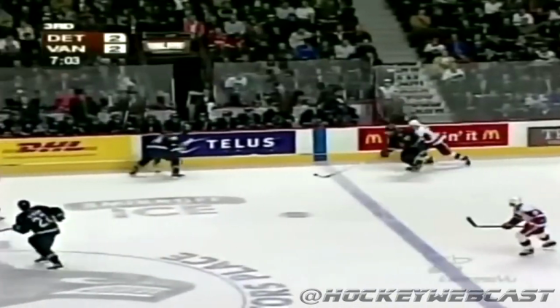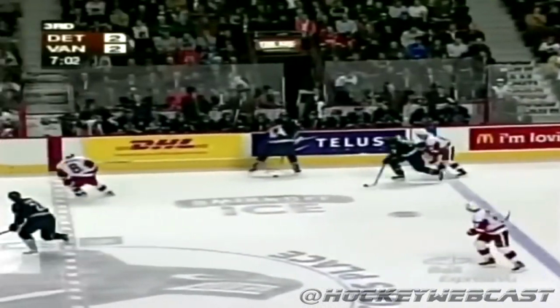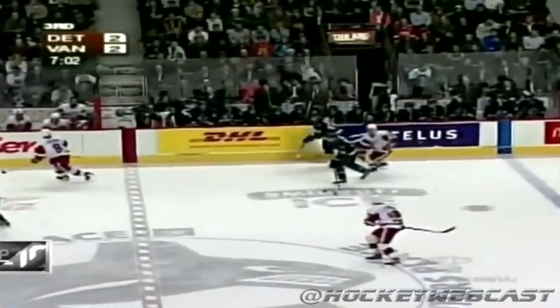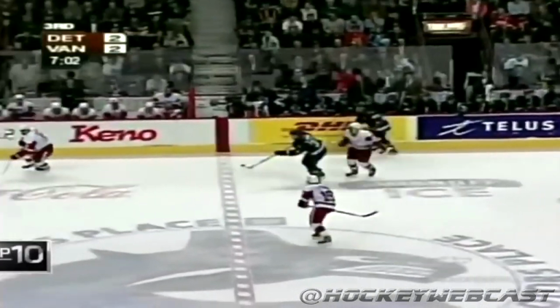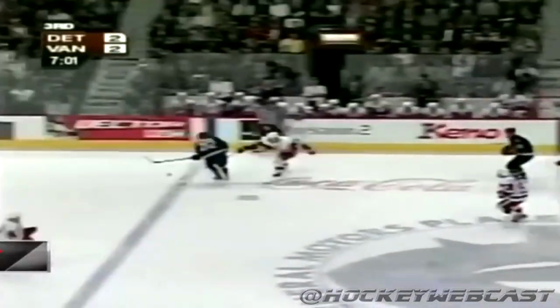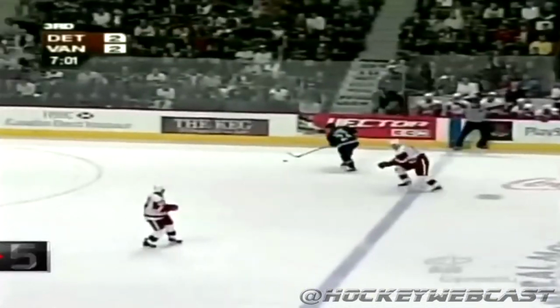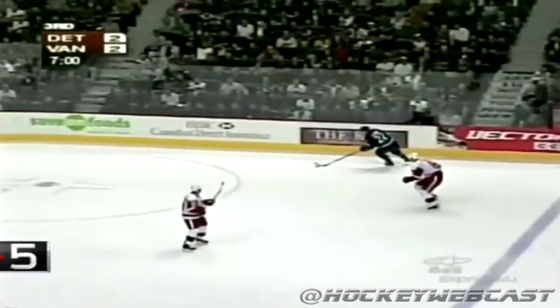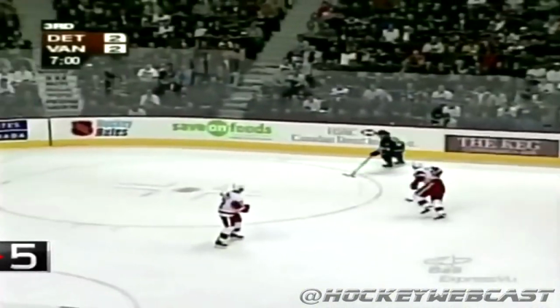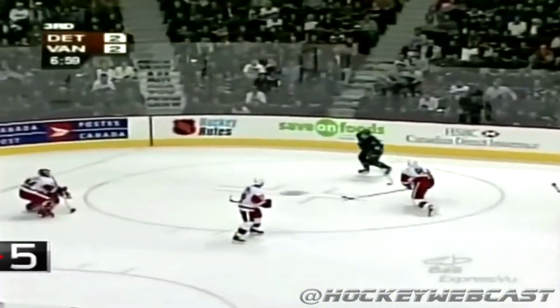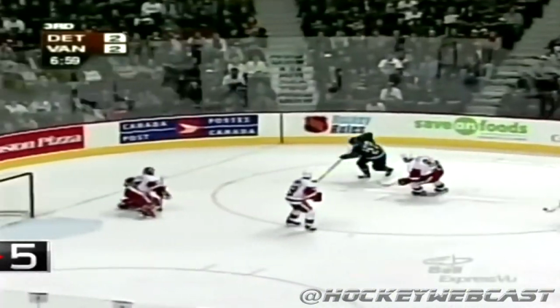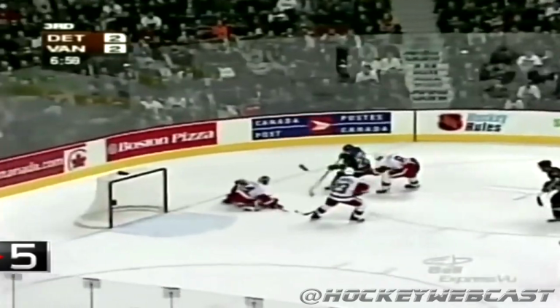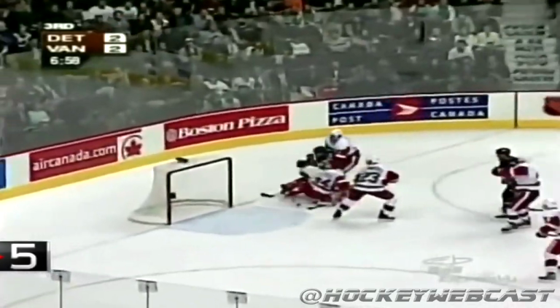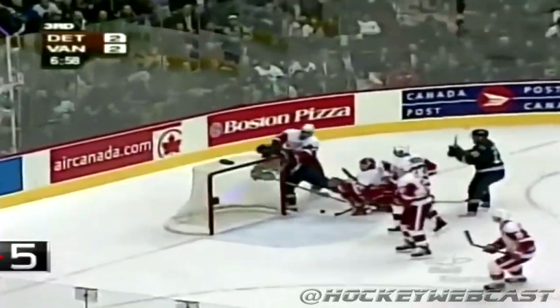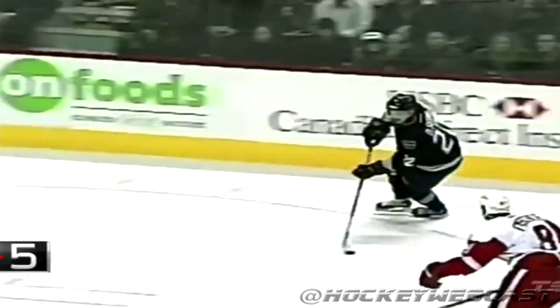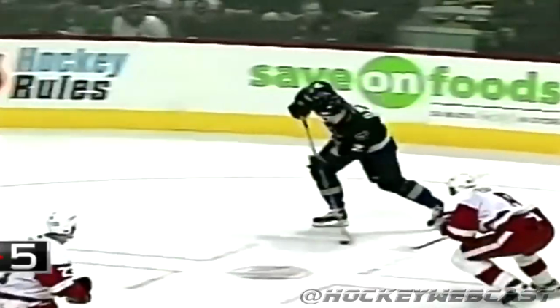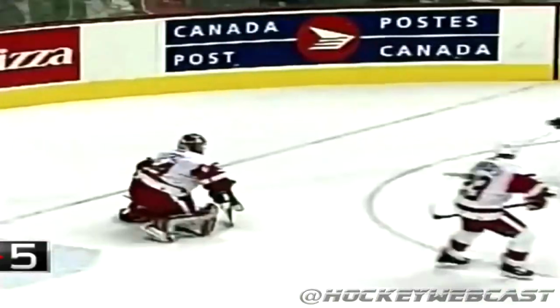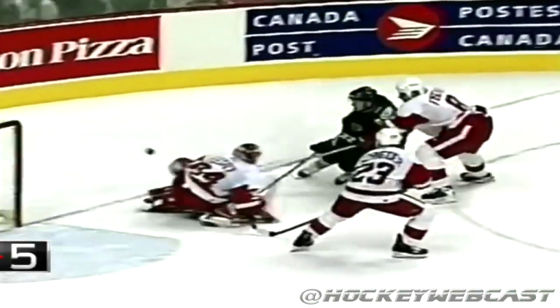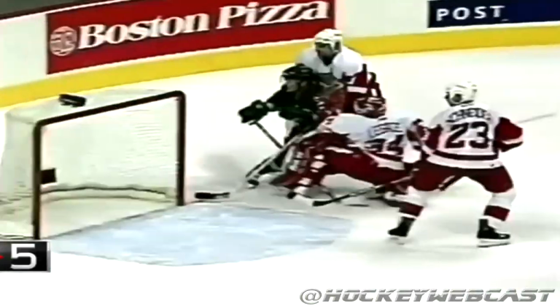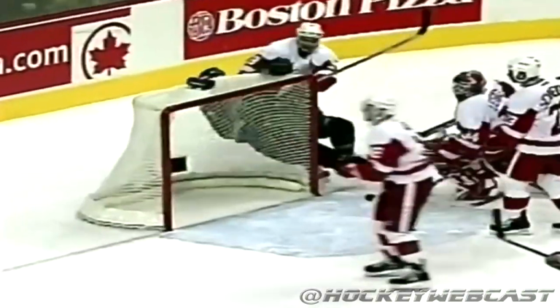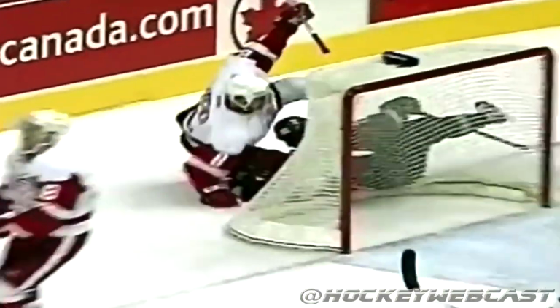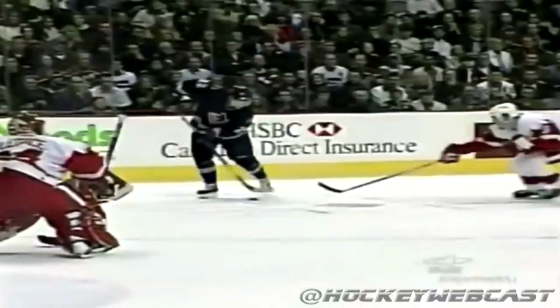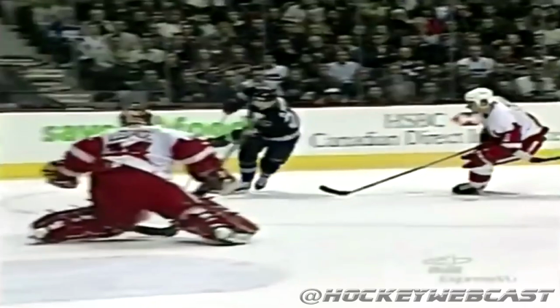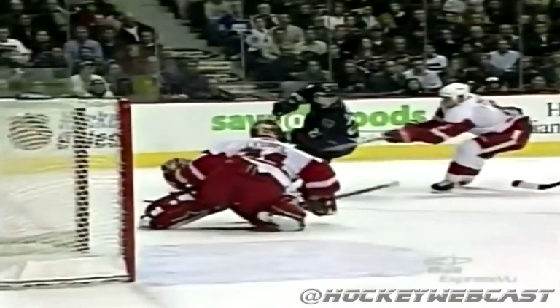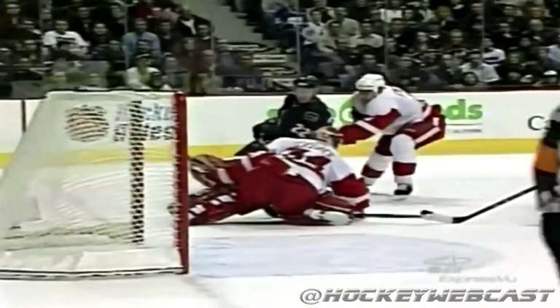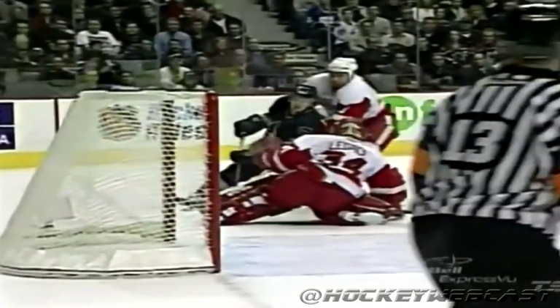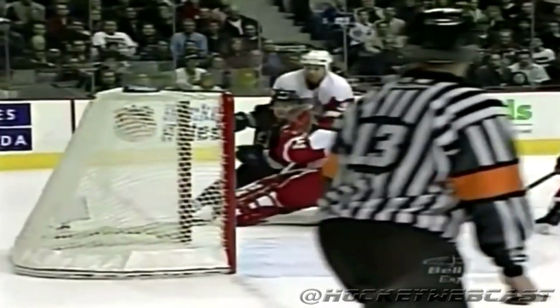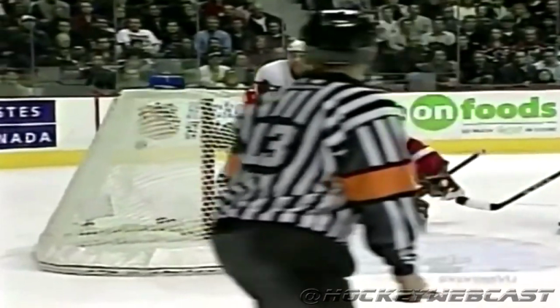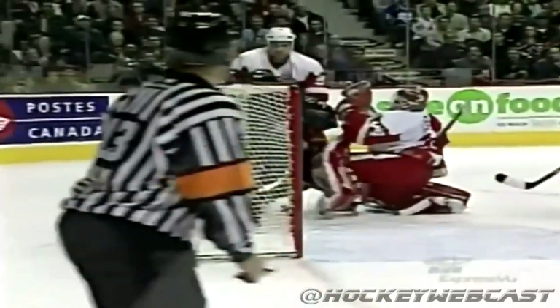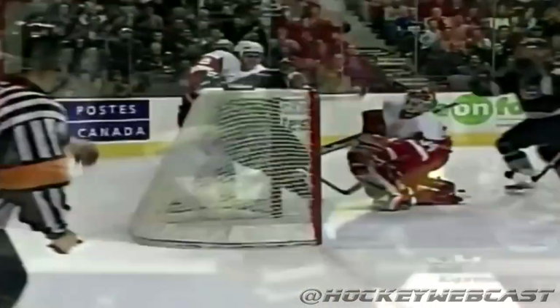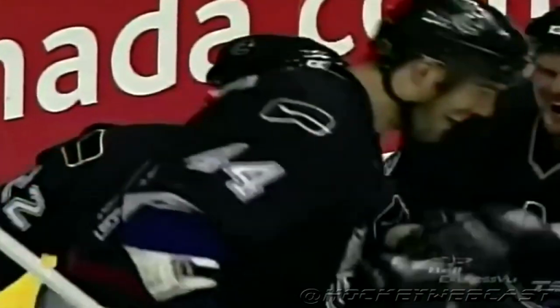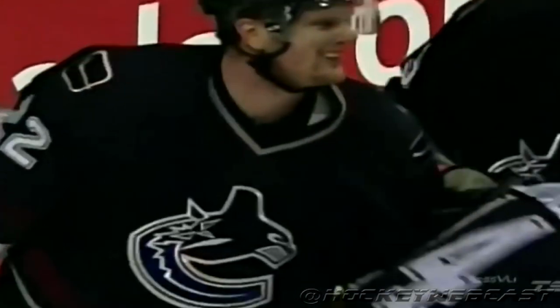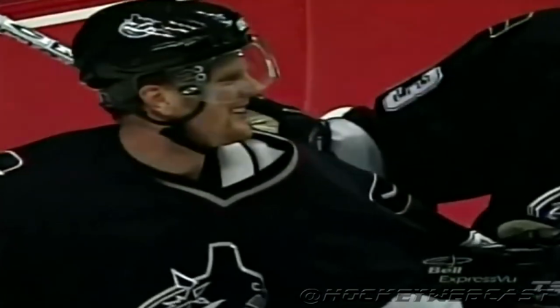Here's Bertuzzi with a good center, nice backhand pass to Henrik, up to Daniel, moves in on the right wing. Daniel cutting in front, shoots, scores! A hat-trick! Daniel Sedin with a gorgeous goal! What a play! Daniel Sedin from Henrik Sedin!